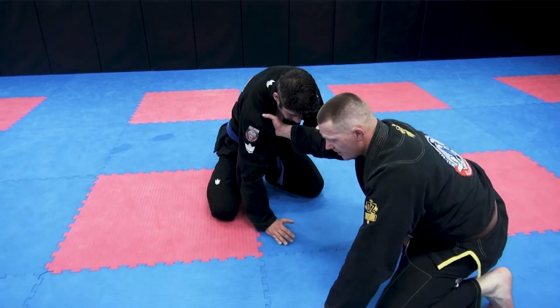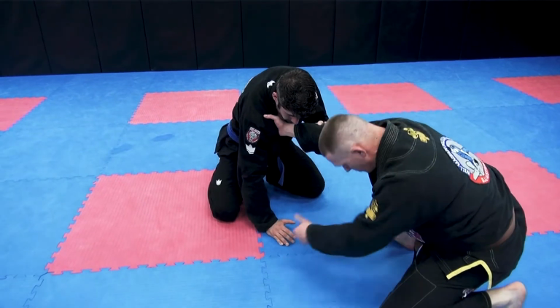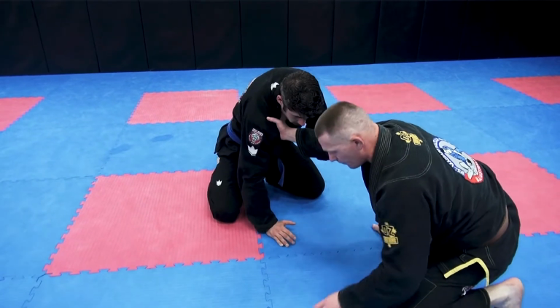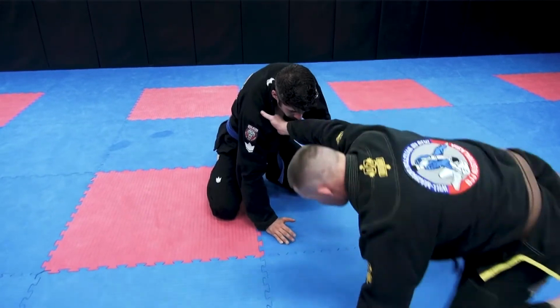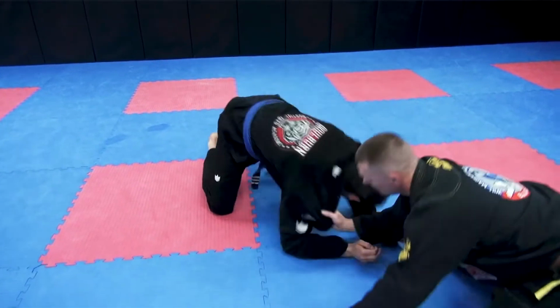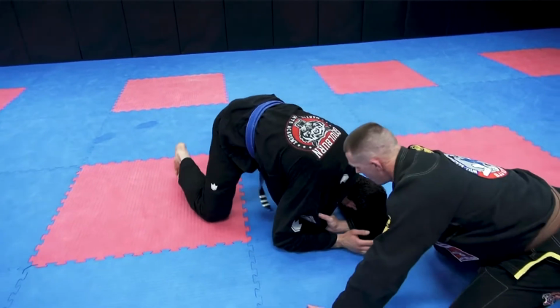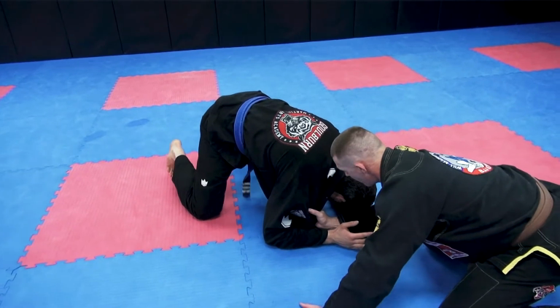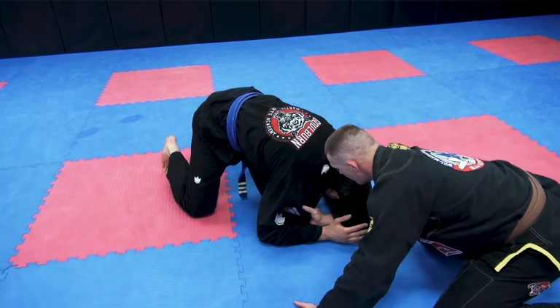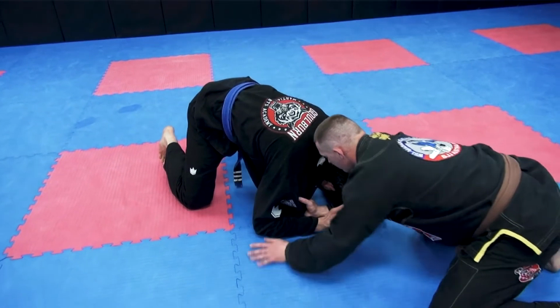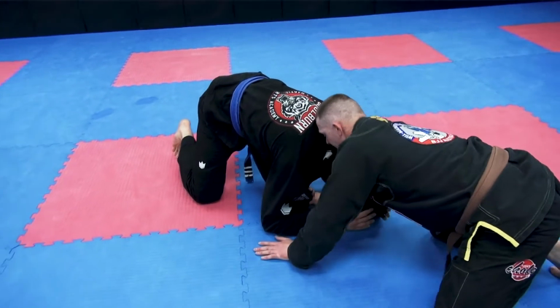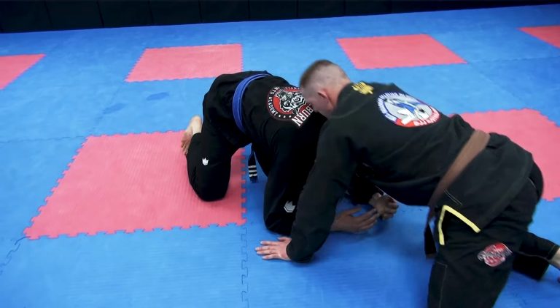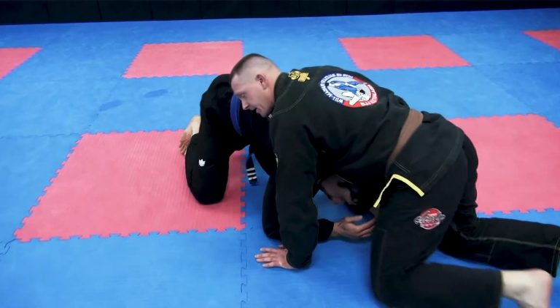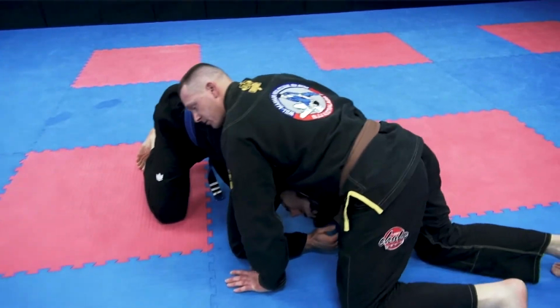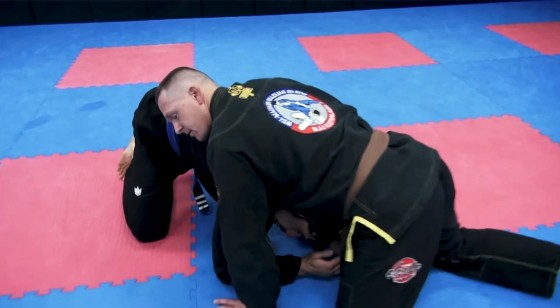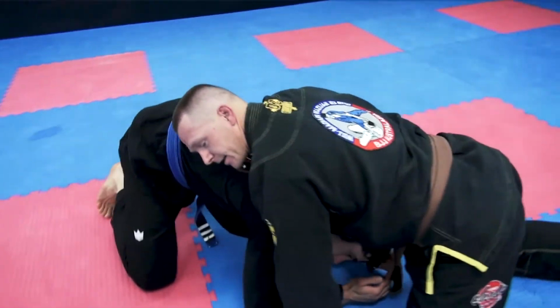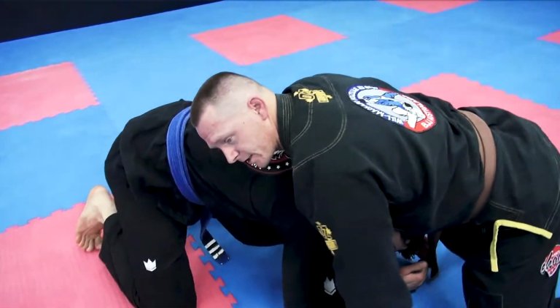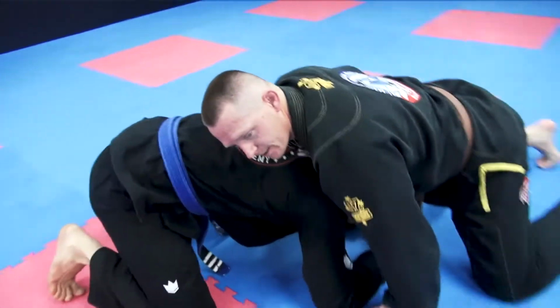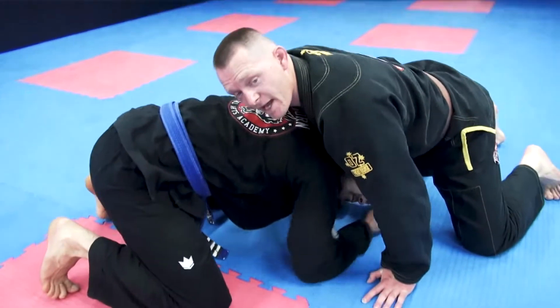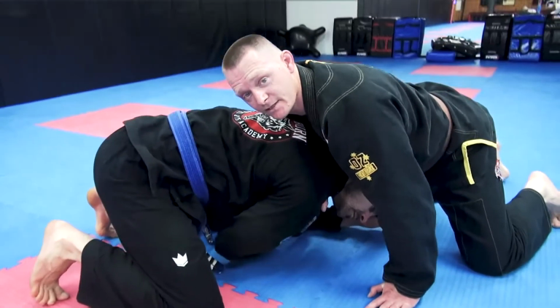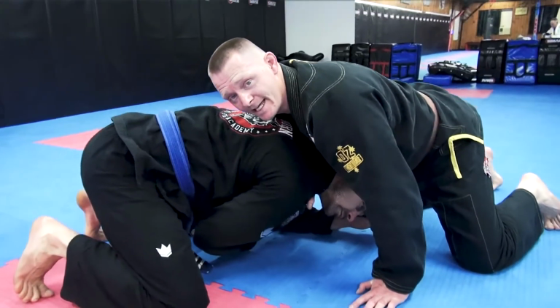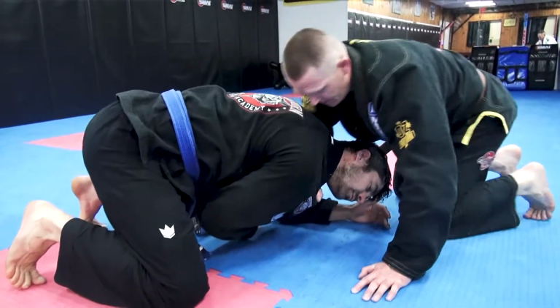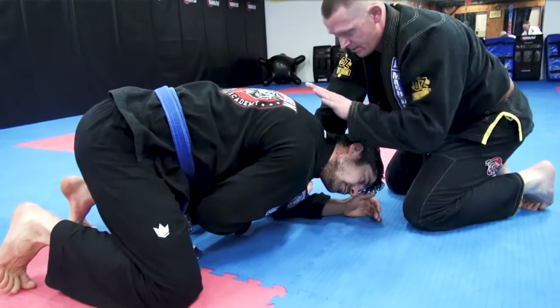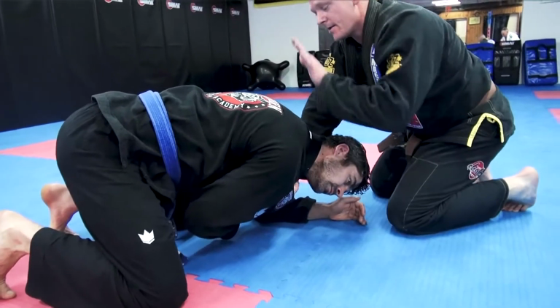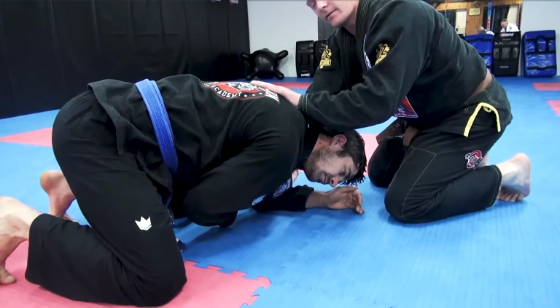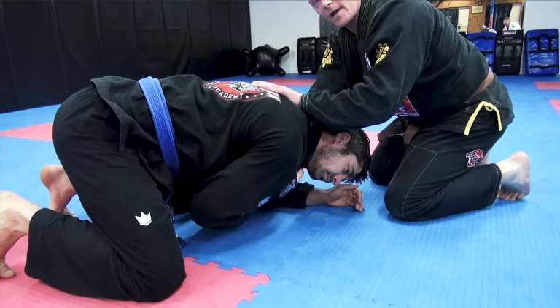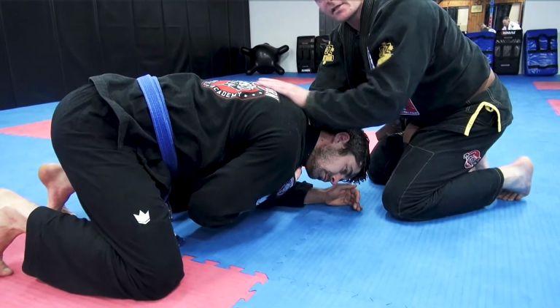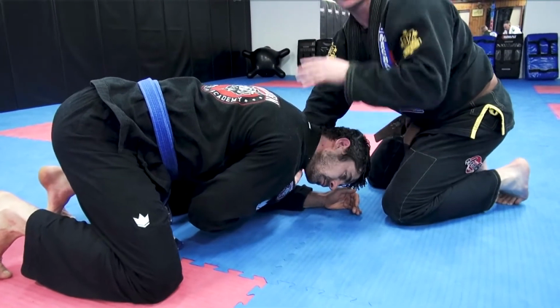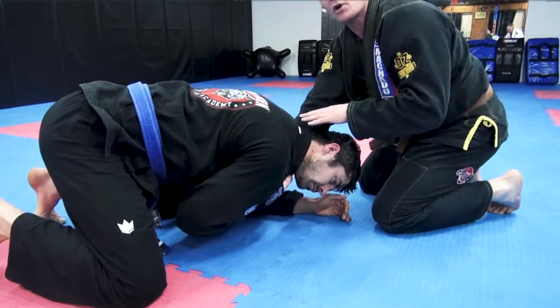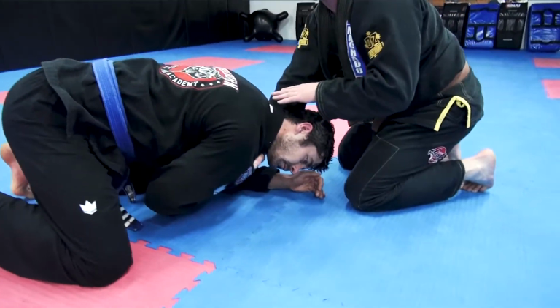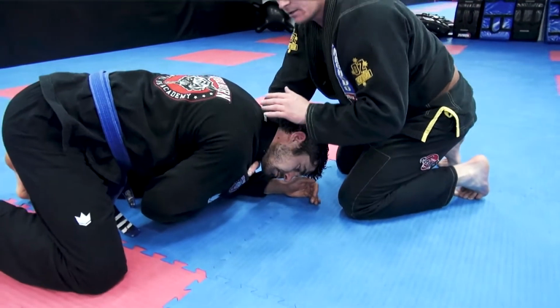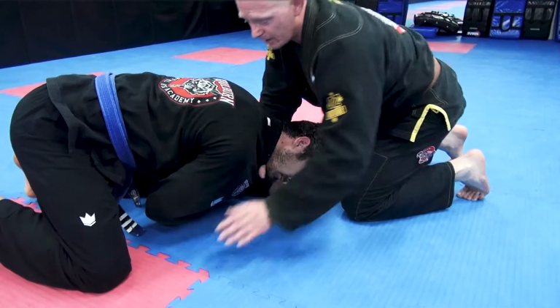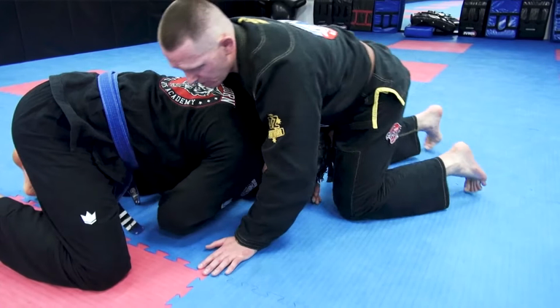Now we're going to shut him forward and down. As I come up I'm going to lasso and get my chest against the back of Mike's neck and upper back here, so that way he can't posture back up when you maintain the position.